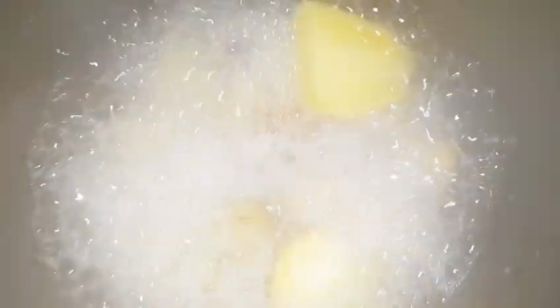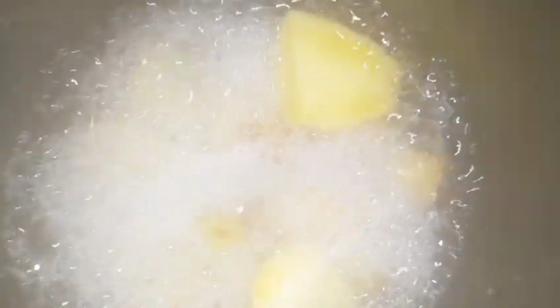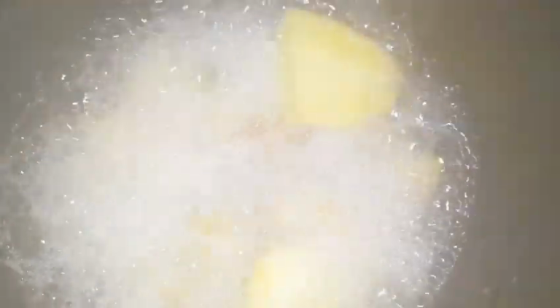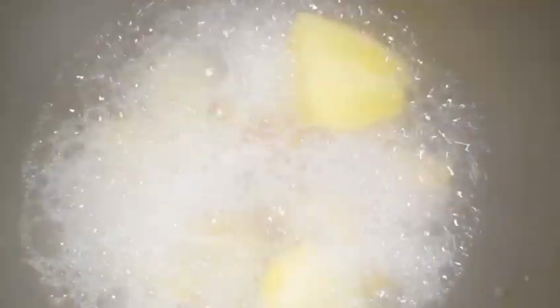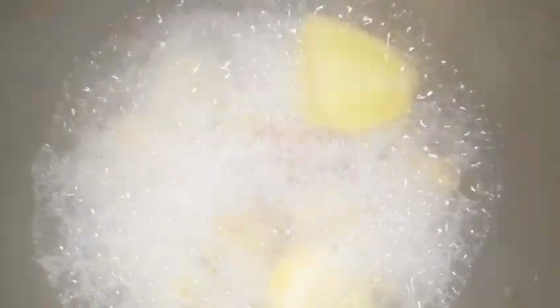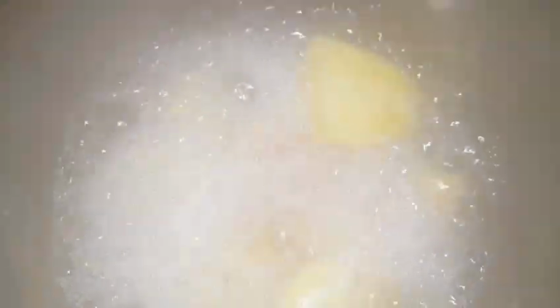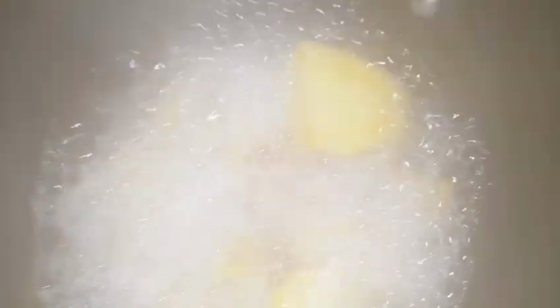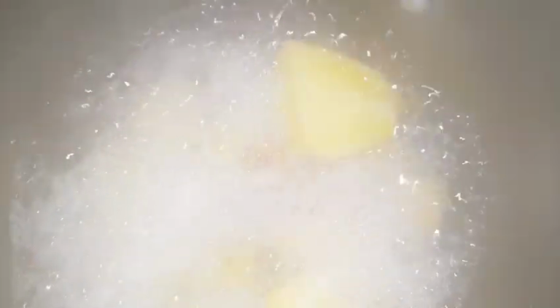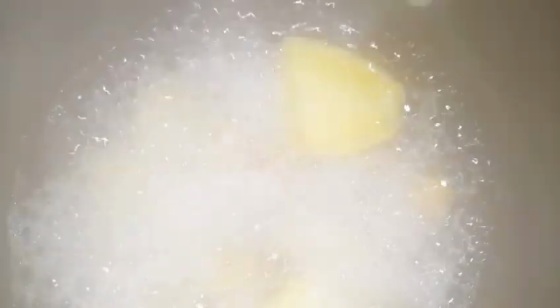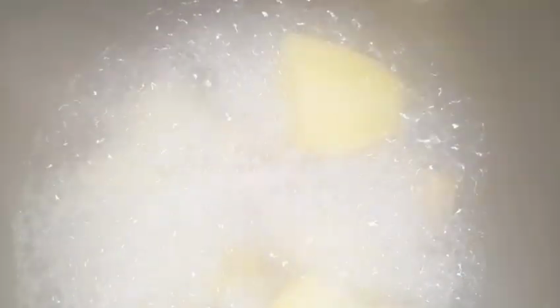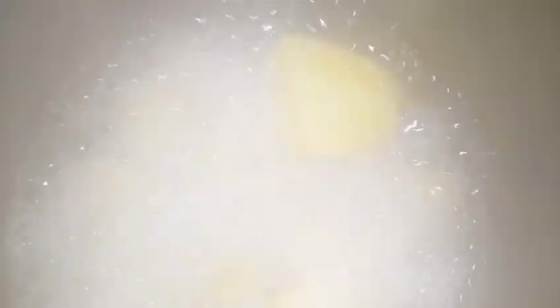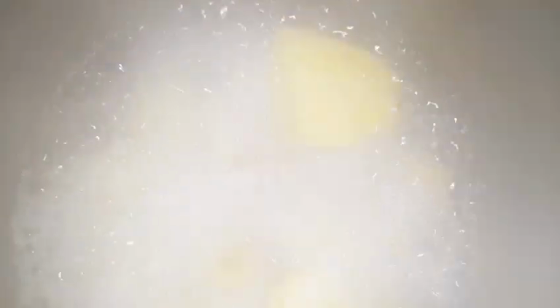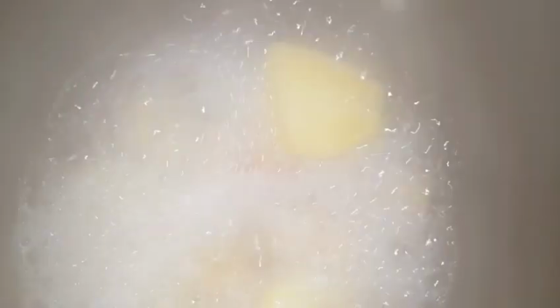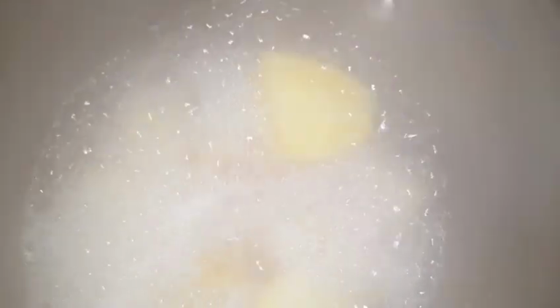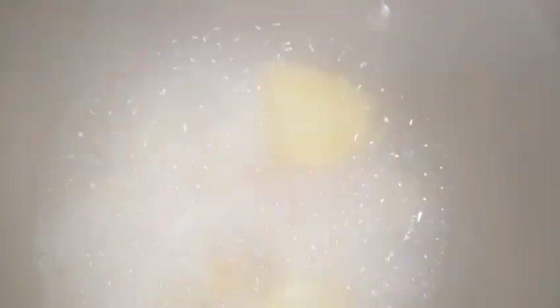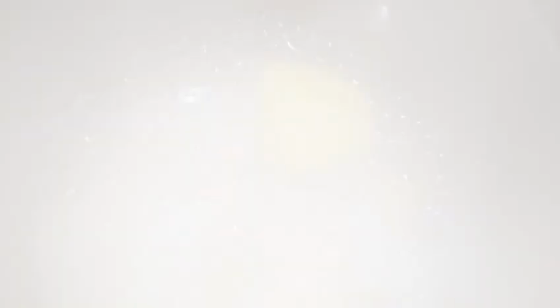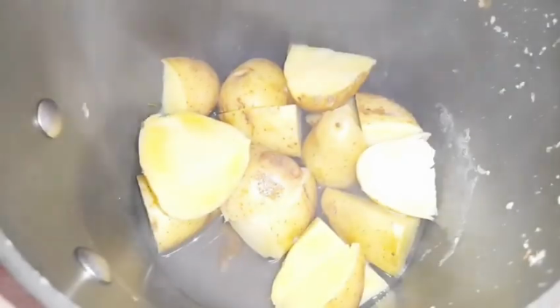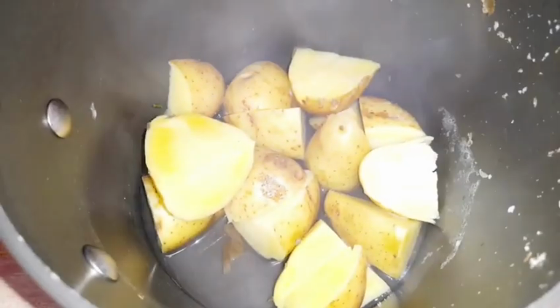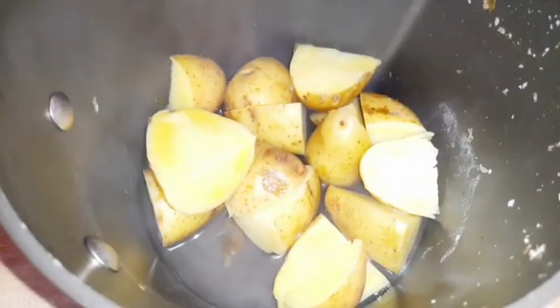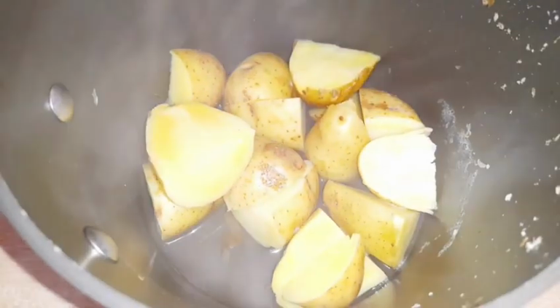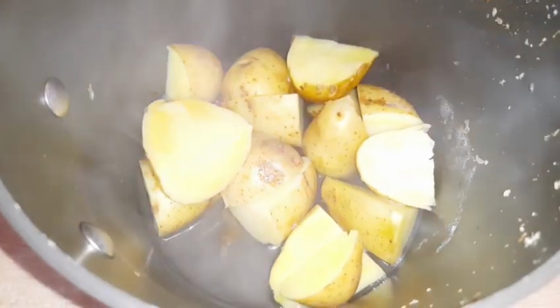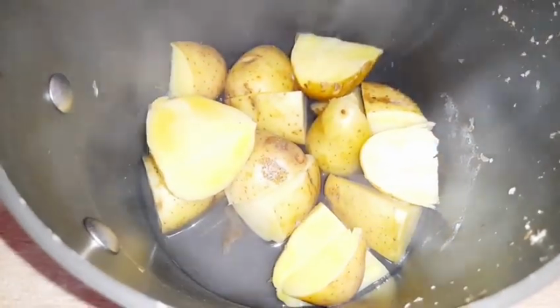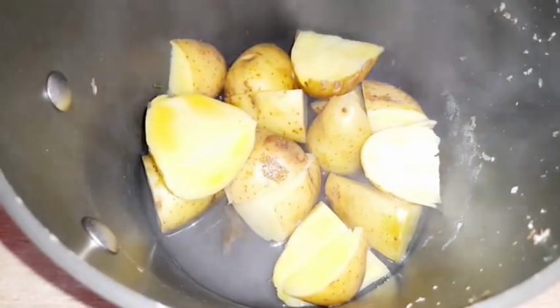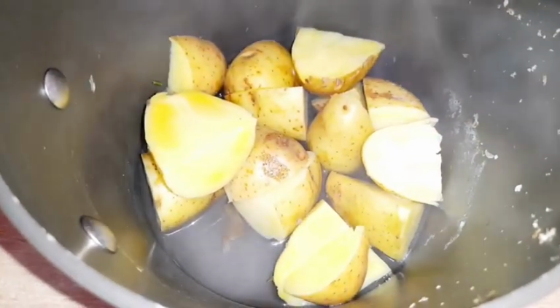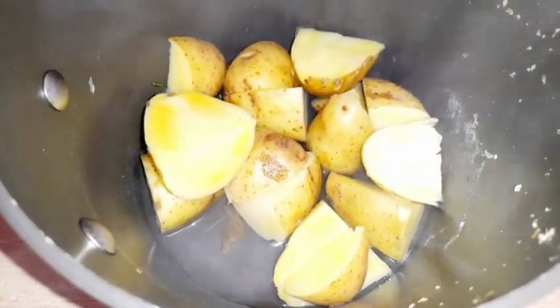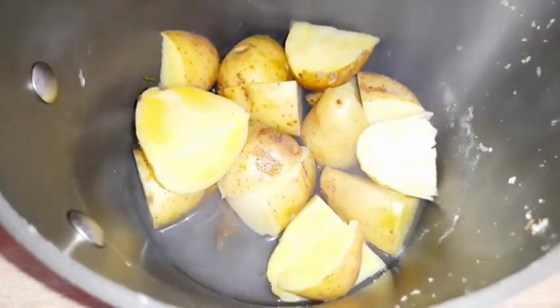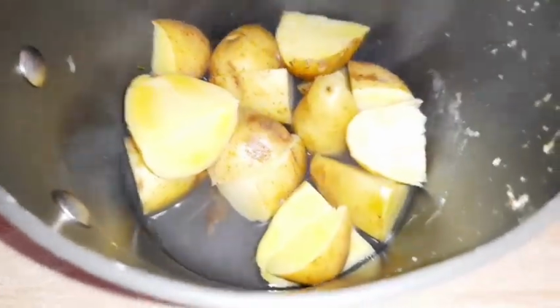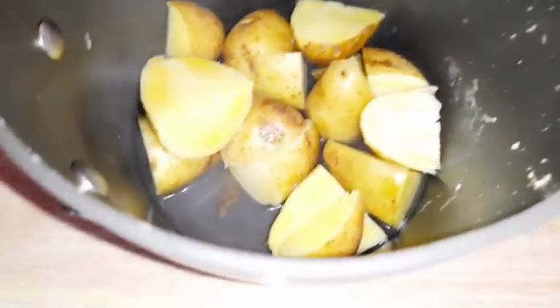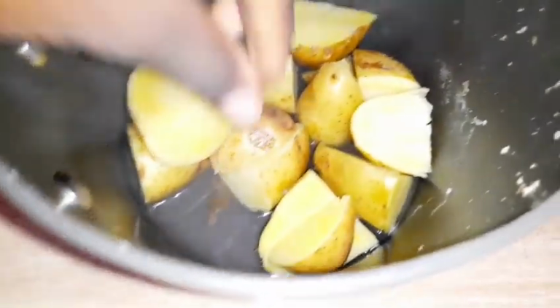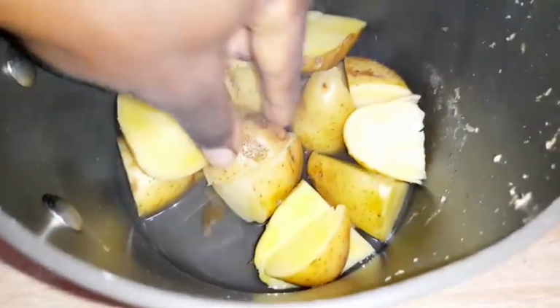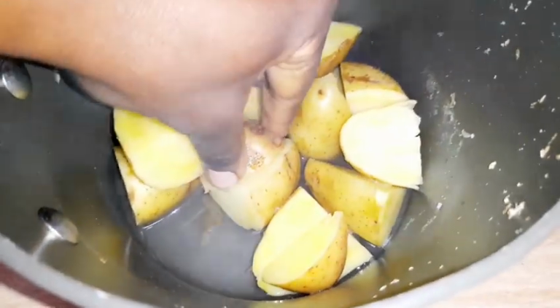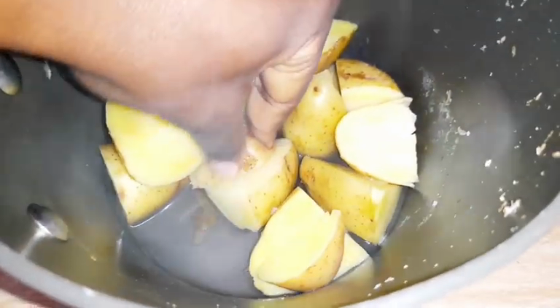Potatoes are very rich in potassium, very good for your colon, and very good for your heart. You need to try out this recipe to get the maximum benefit from it.